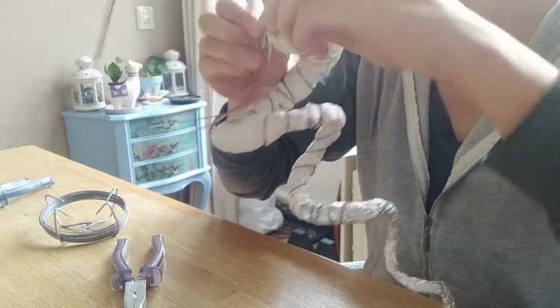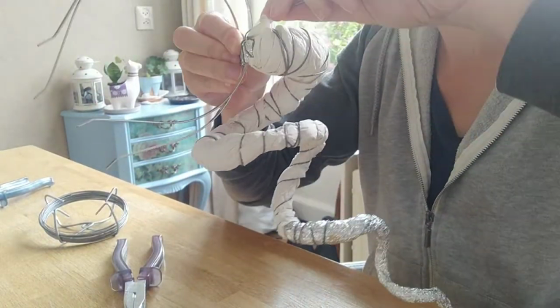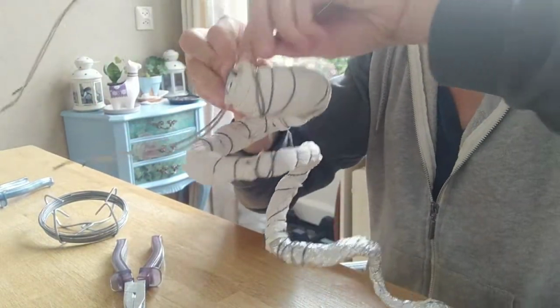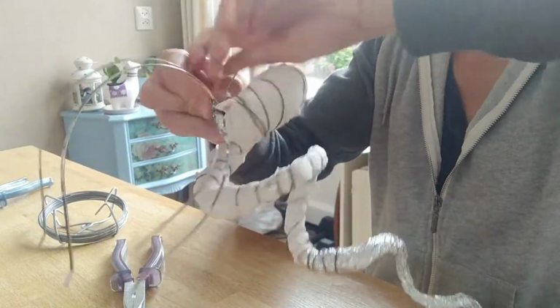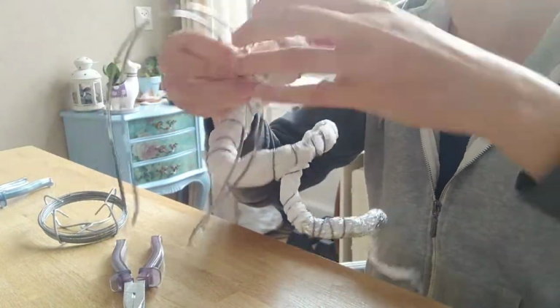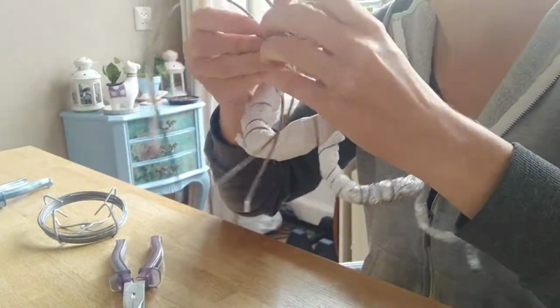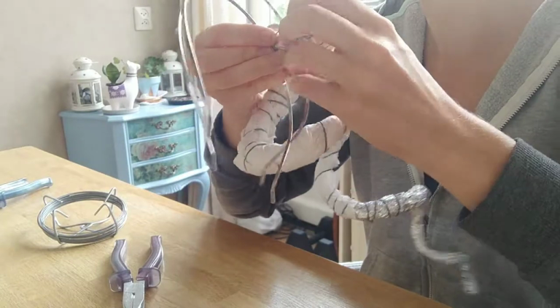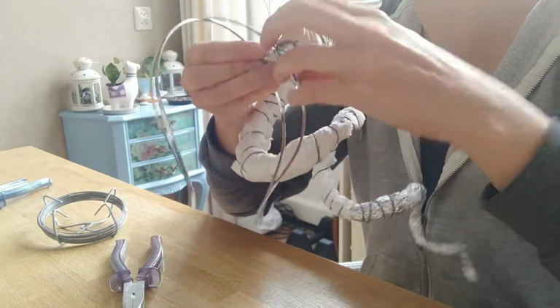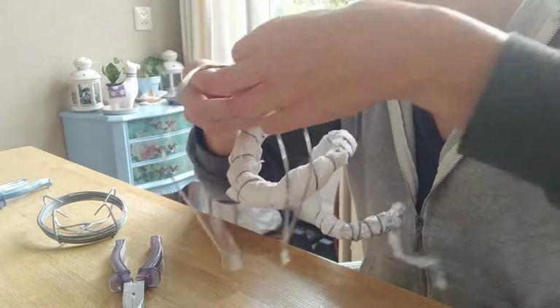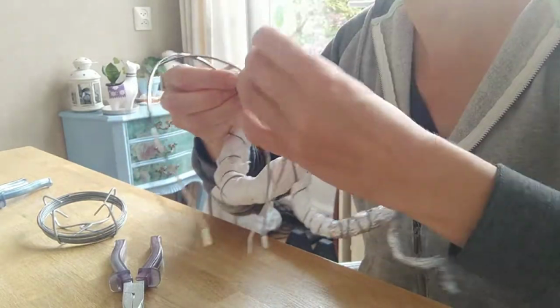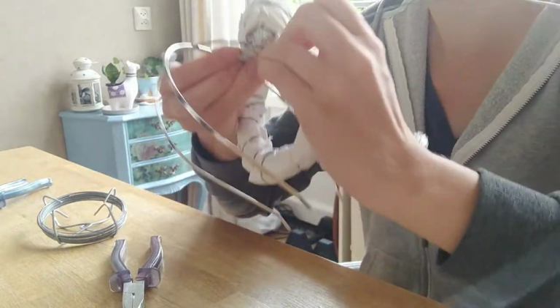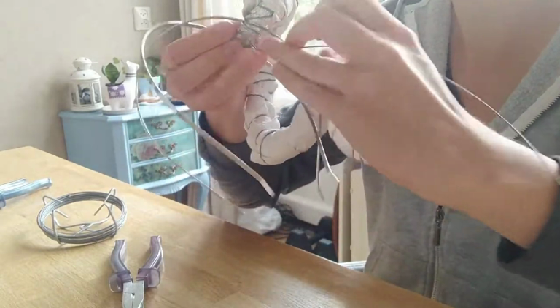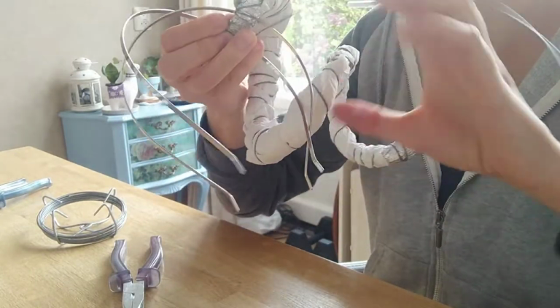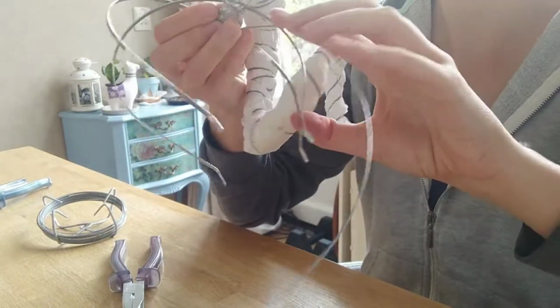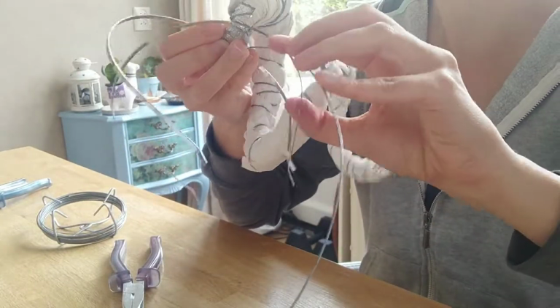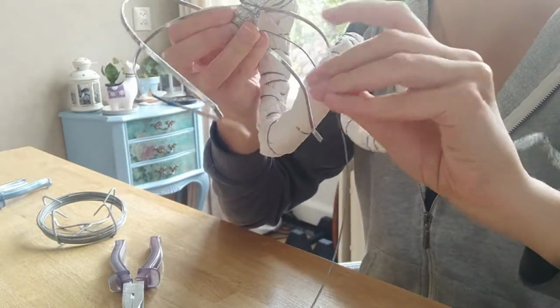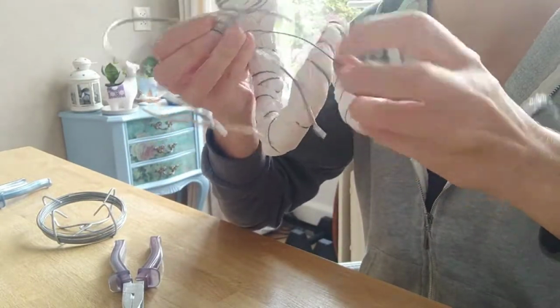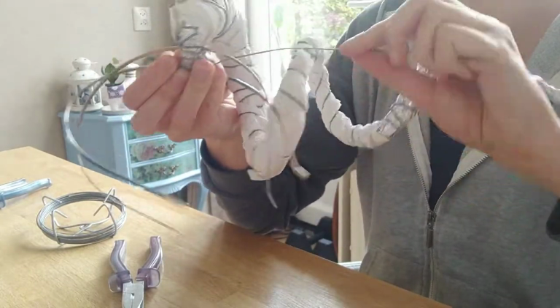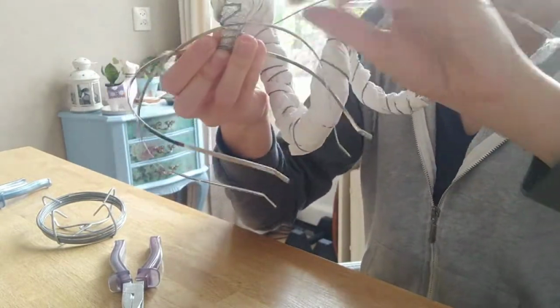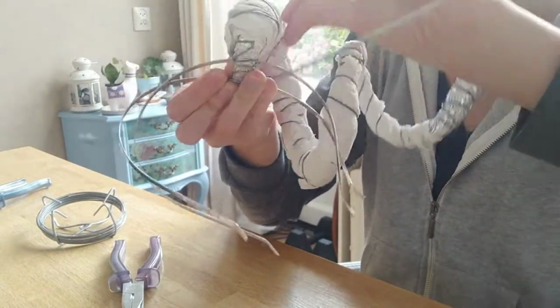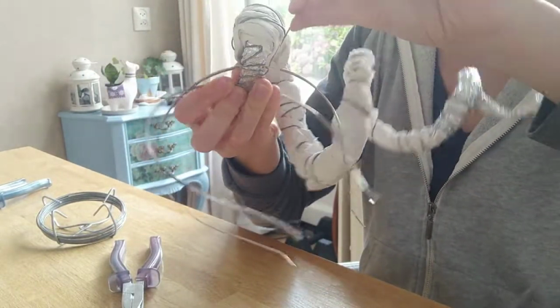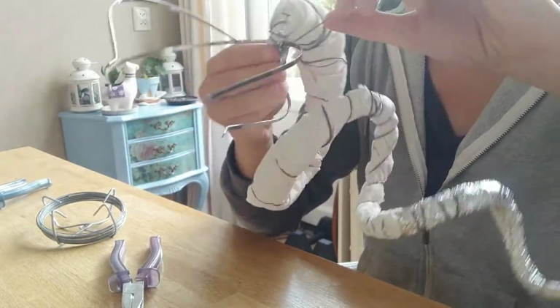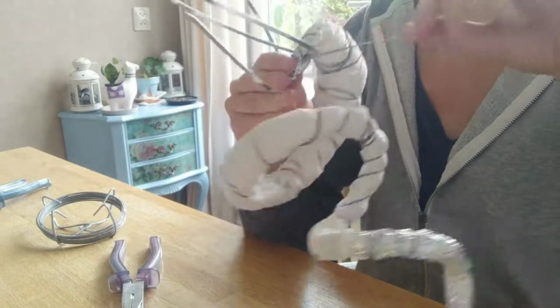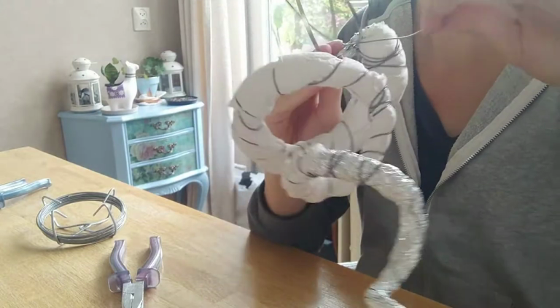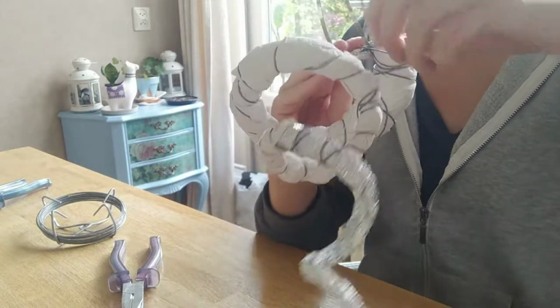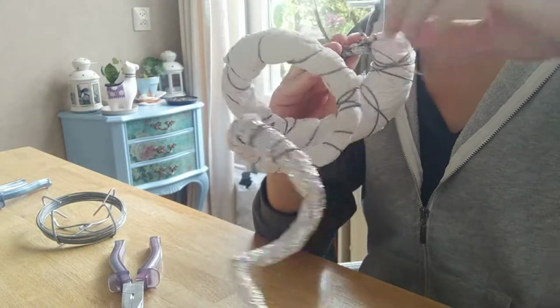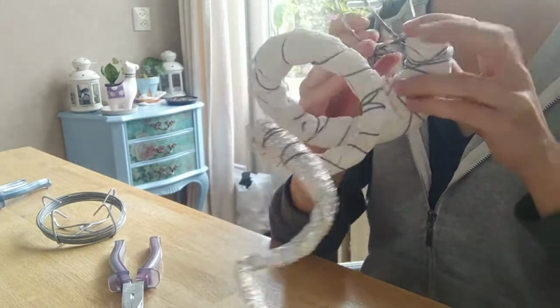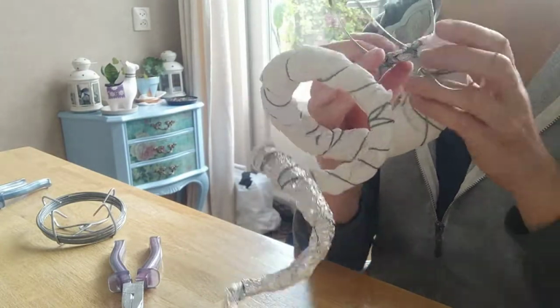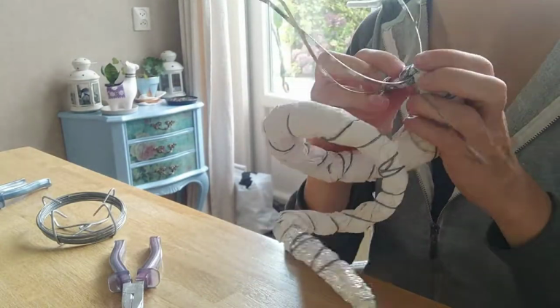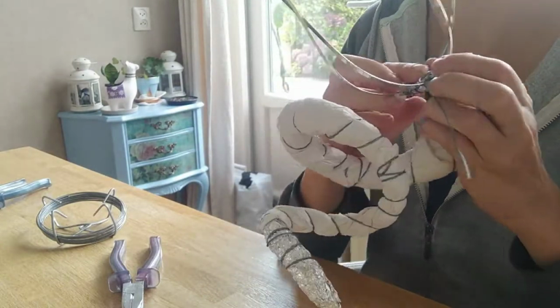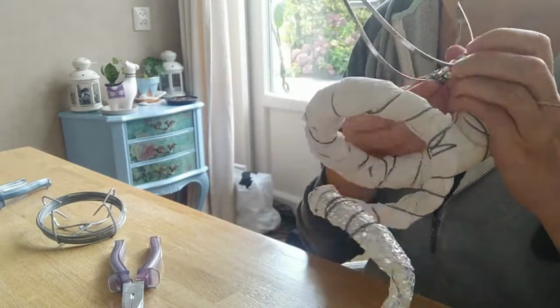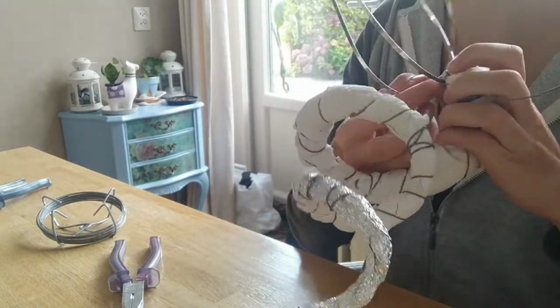I probably should have said this before, but at the base you want to keep a little bit of extra space left over, because you're going to fold that around the hairband — otherwise you don't really have anything to hold the wire onto.